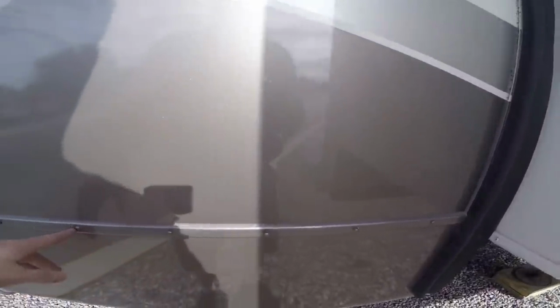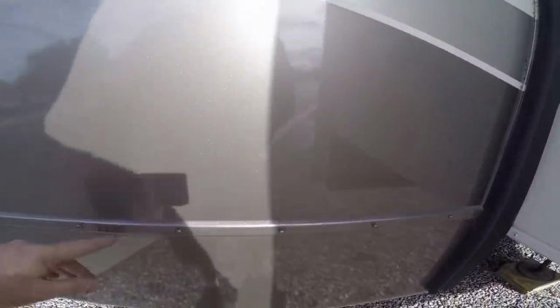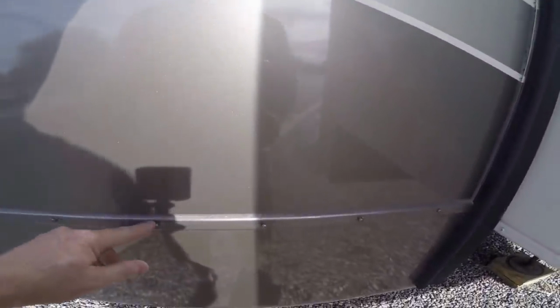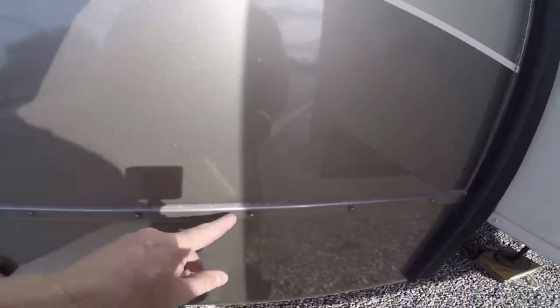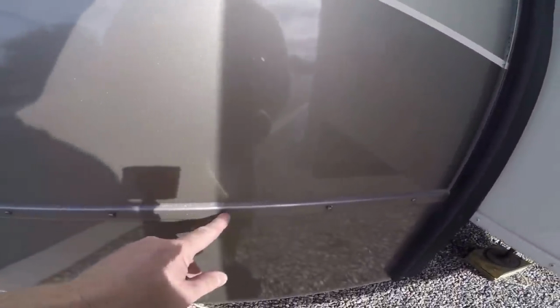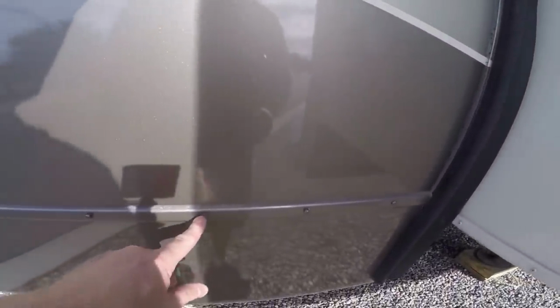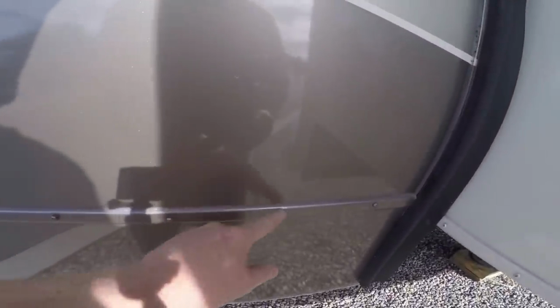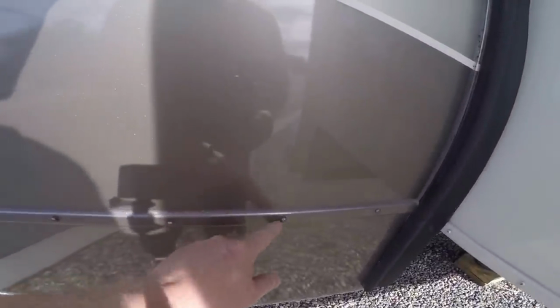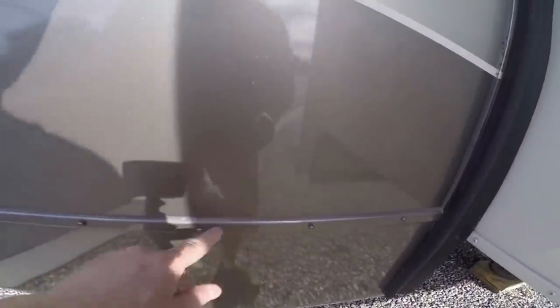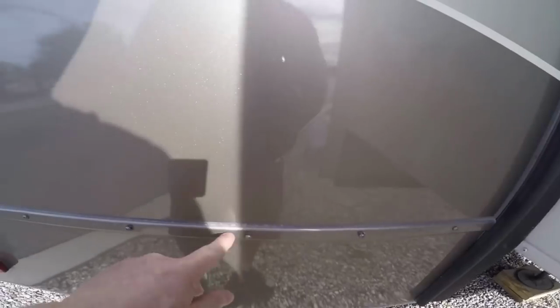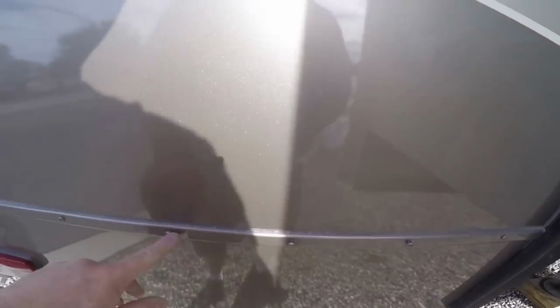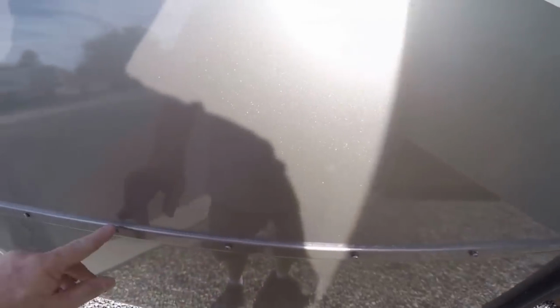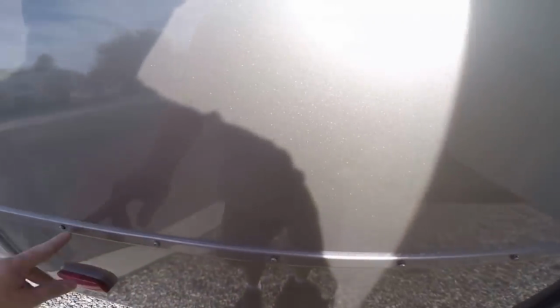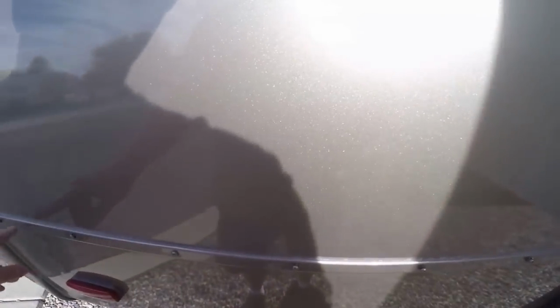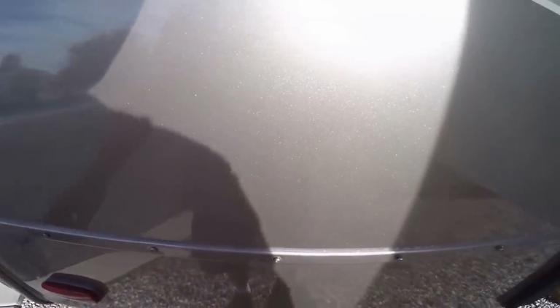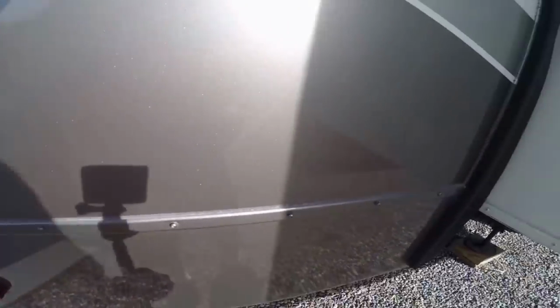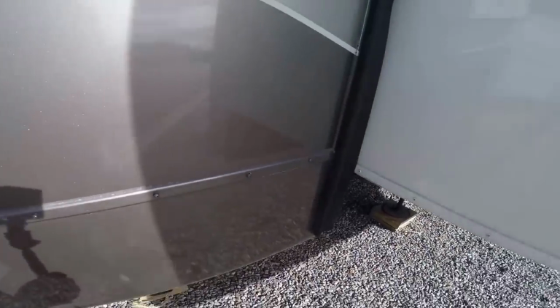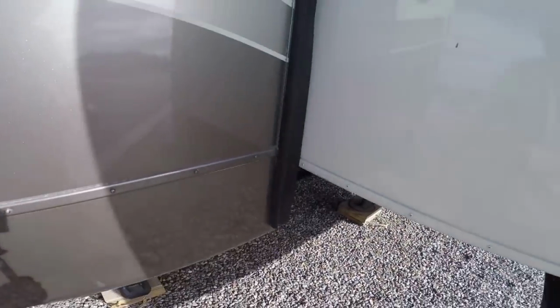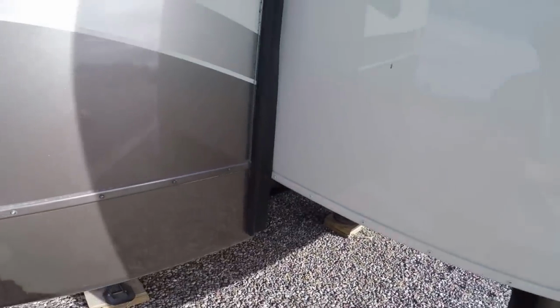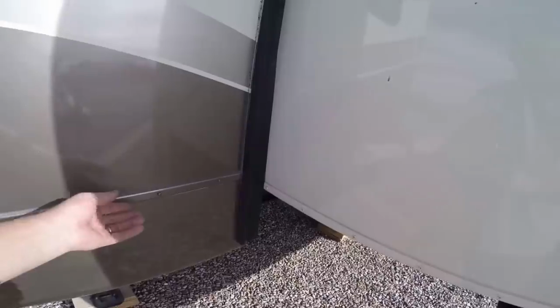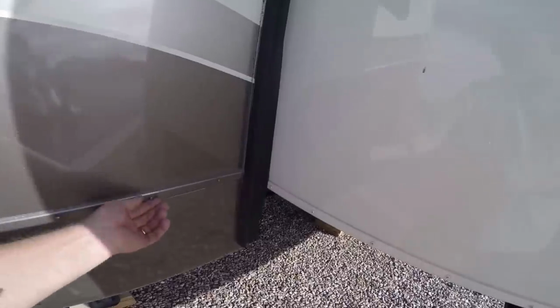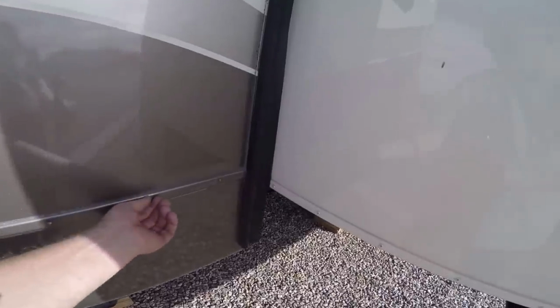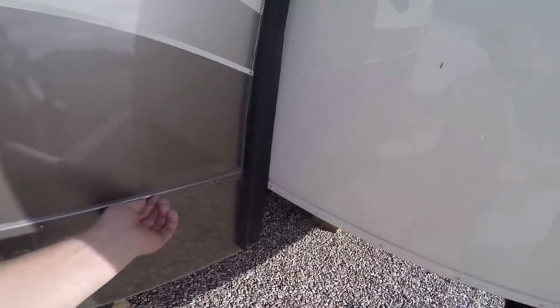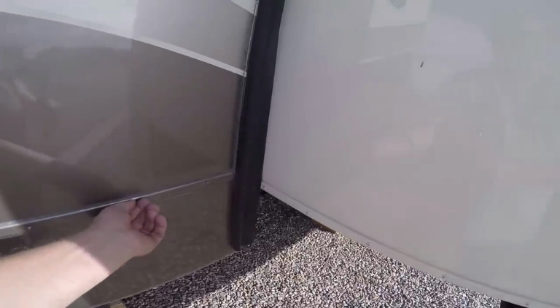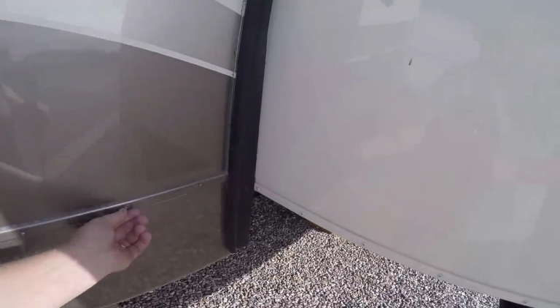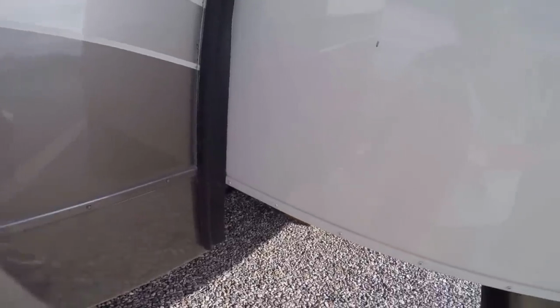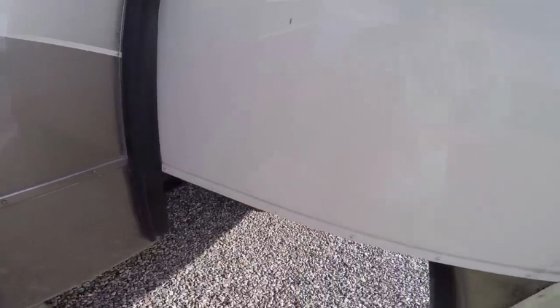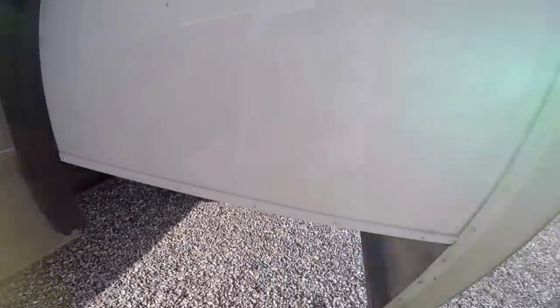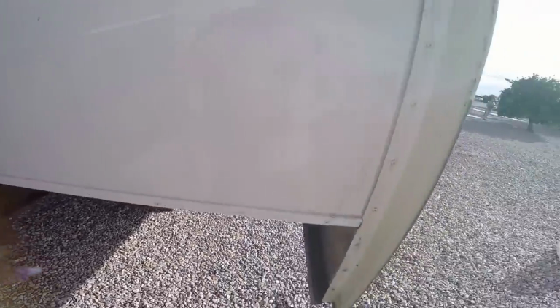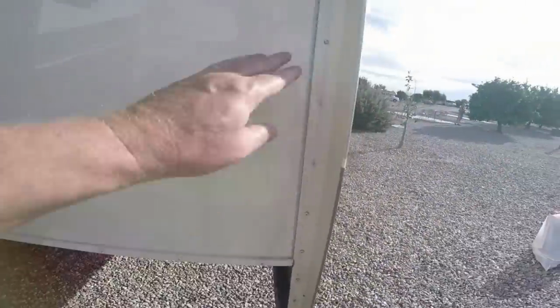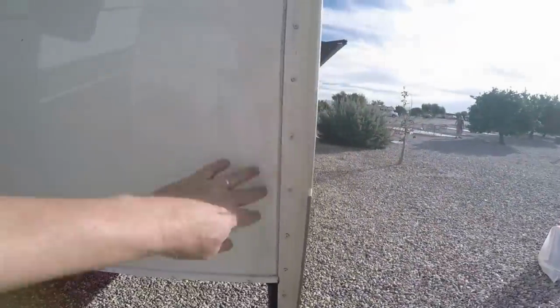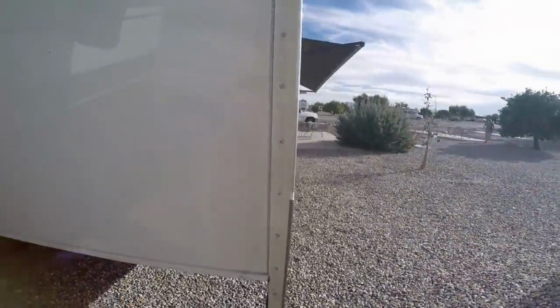Just here by looking, doing a walk around — look at this, just found this. Look at these screws that are backed out. Now if I wouldn't have done a good walk around, I might be driving down the road and these come all the way out. So you always got to keep an eye on your rig and check everything.